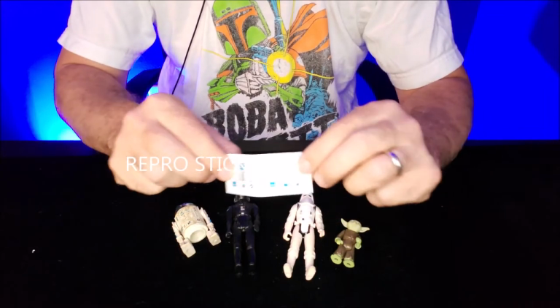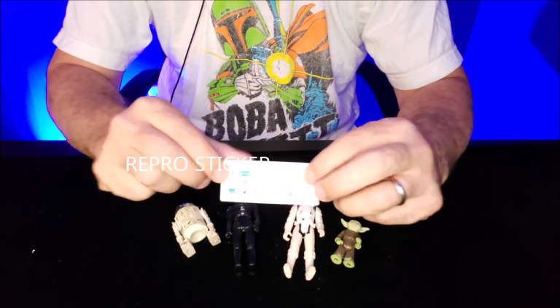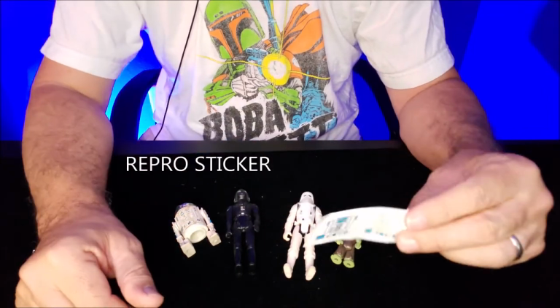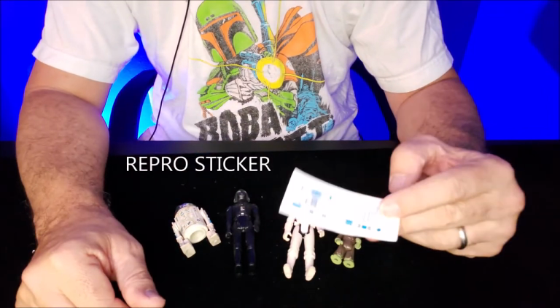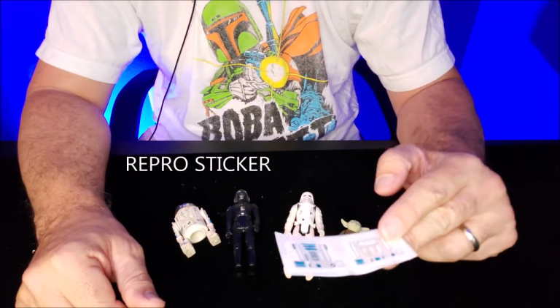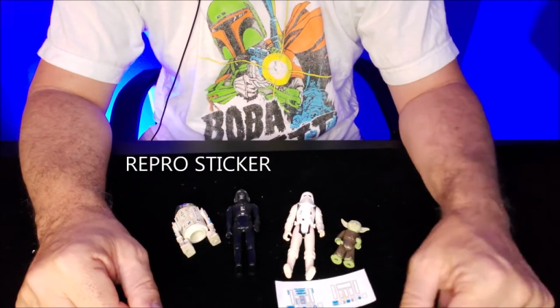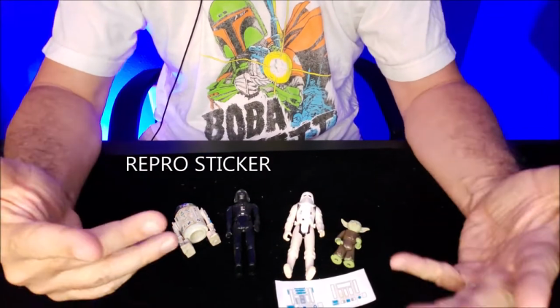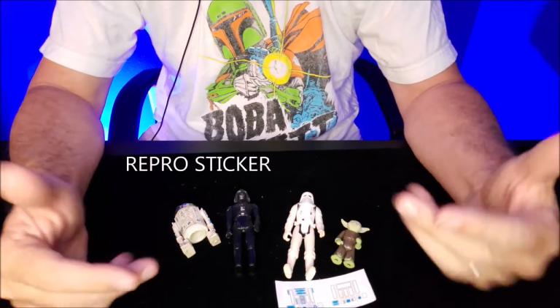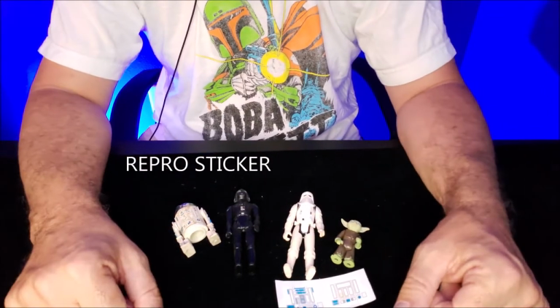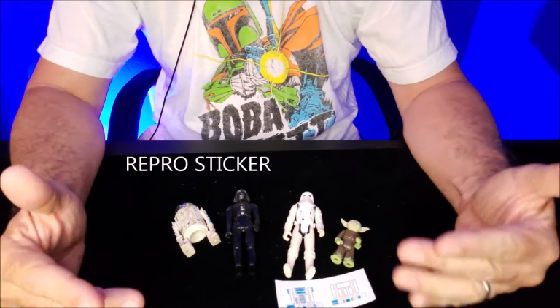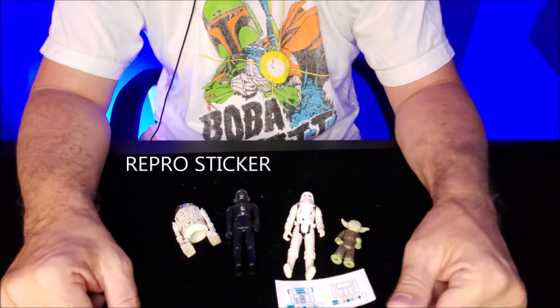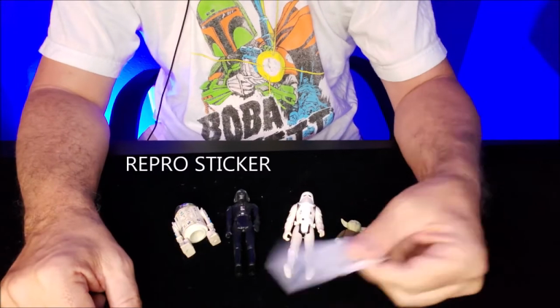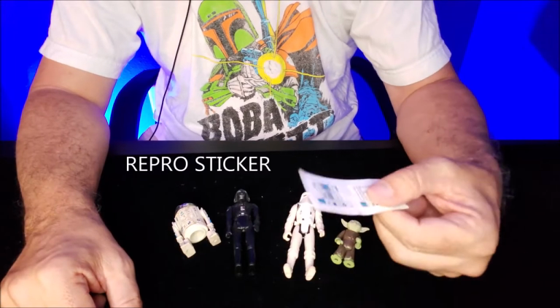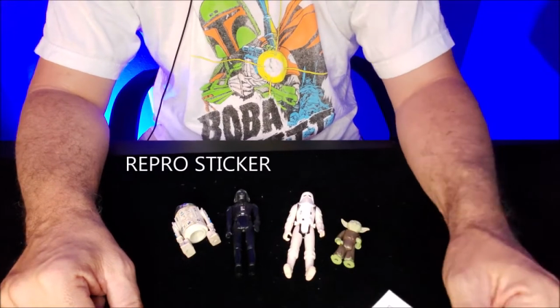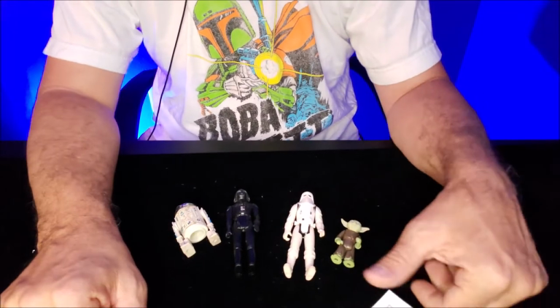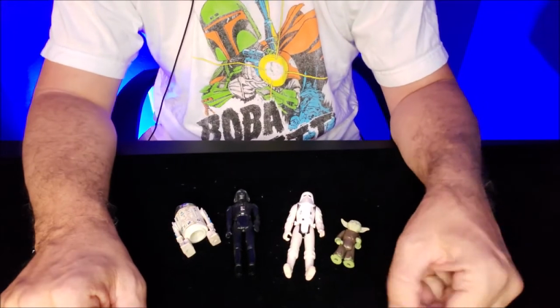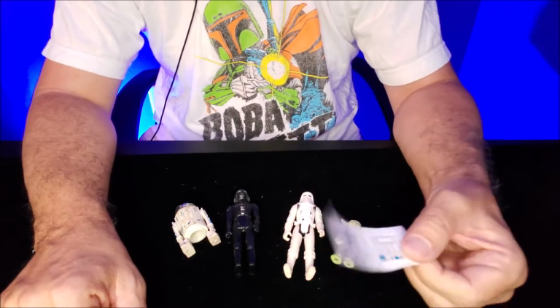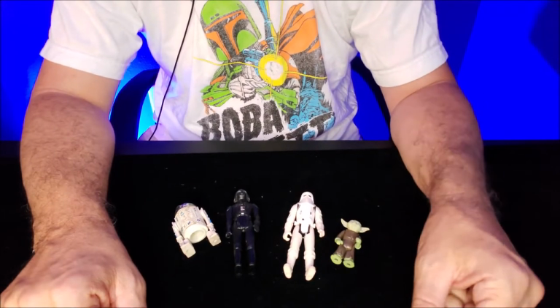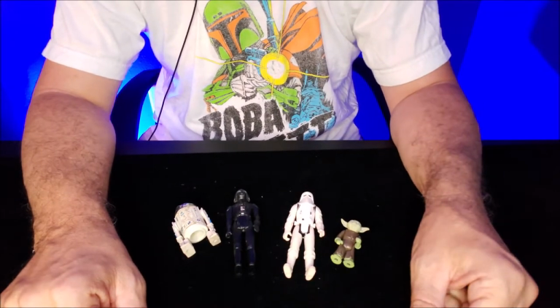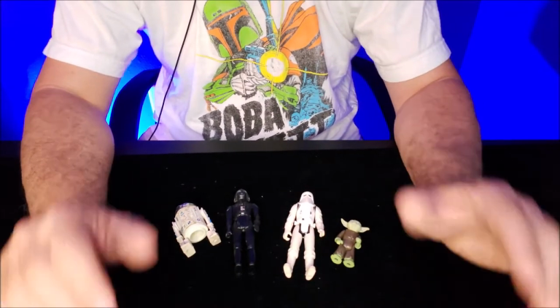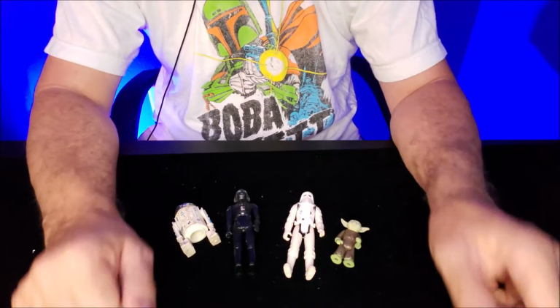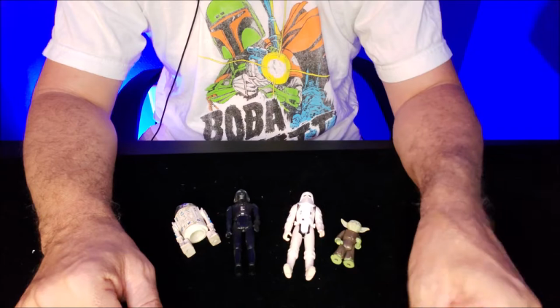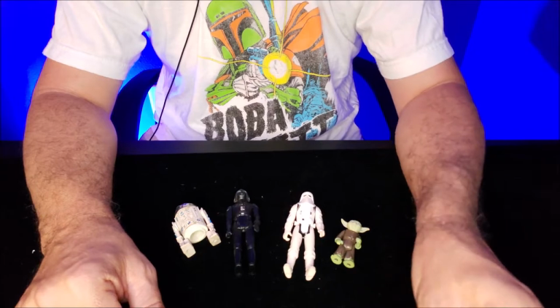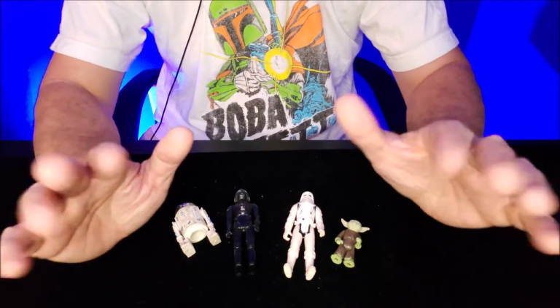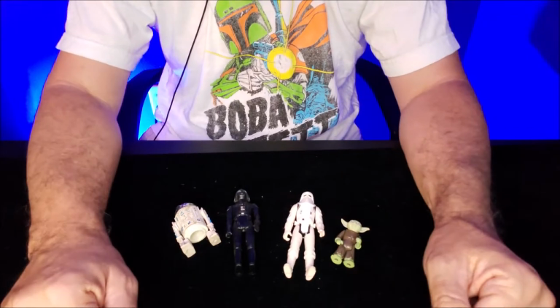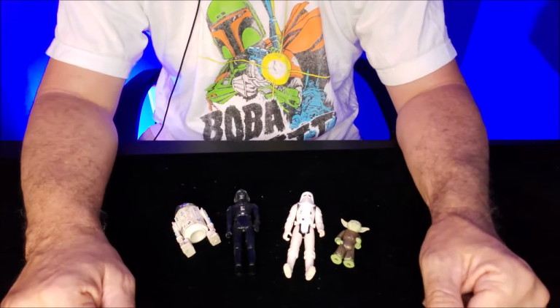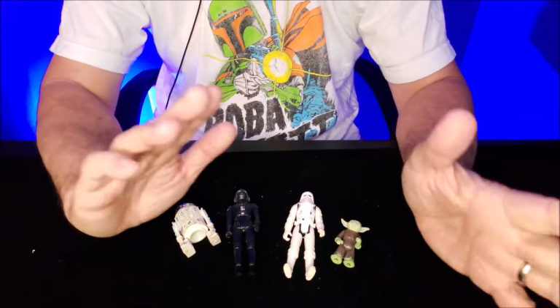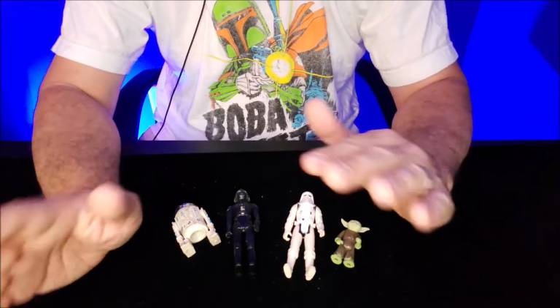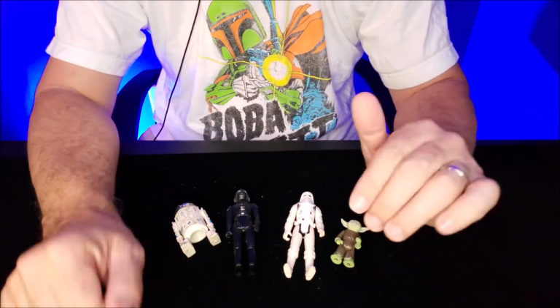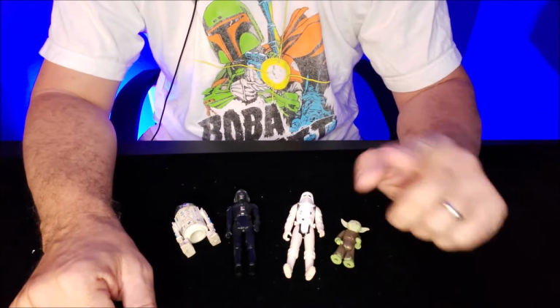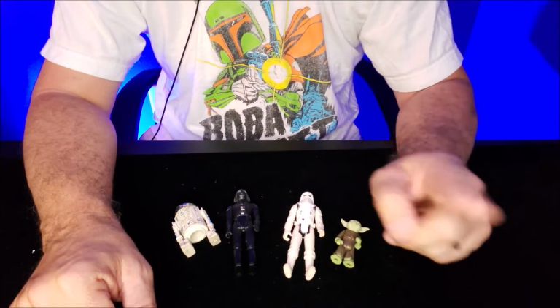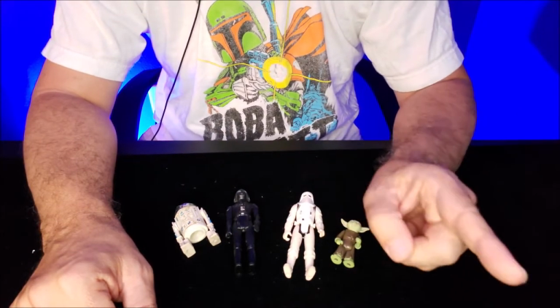This is a reproduction sticker. And there's a couple schools of thought as to whether you want to use a repro sticker on something. I'll tell you my philosophy, because I kind of have one foot in both camps.